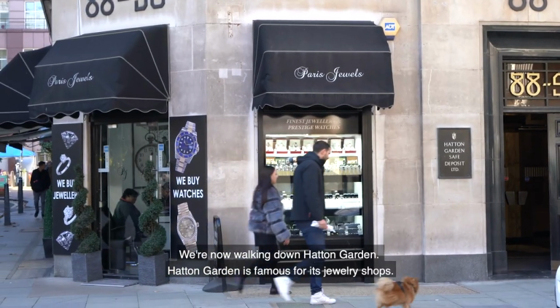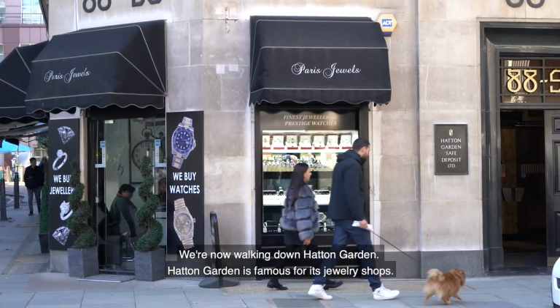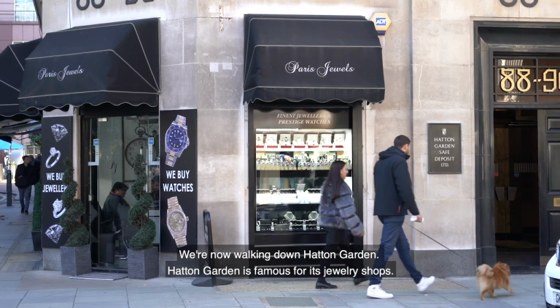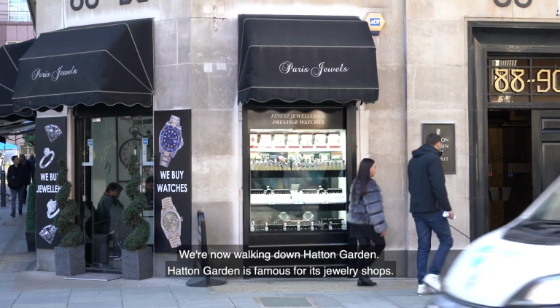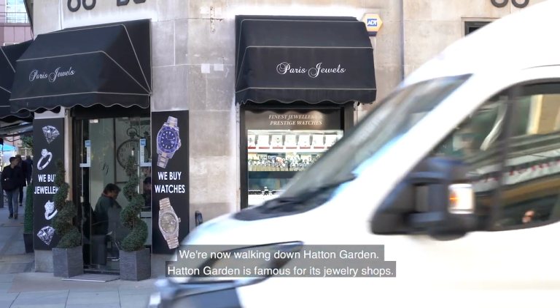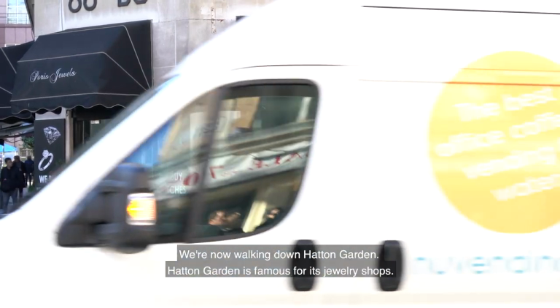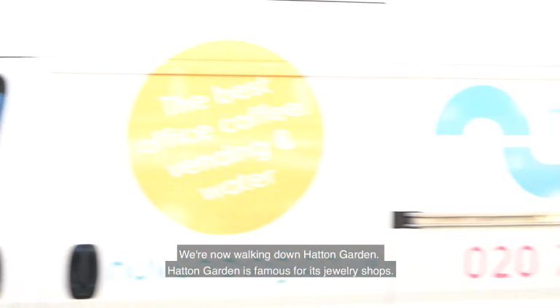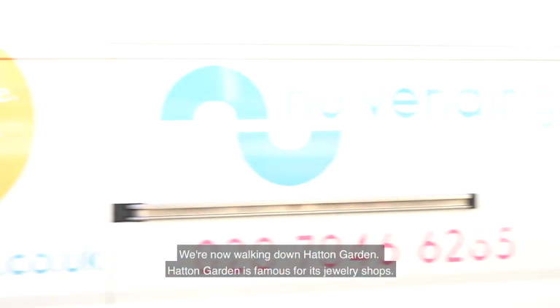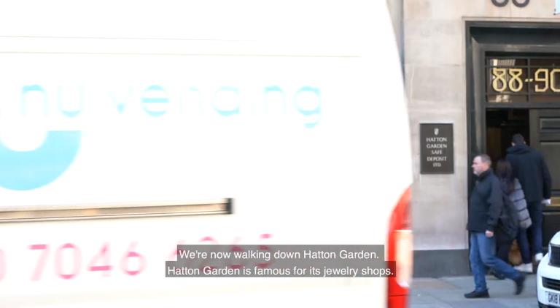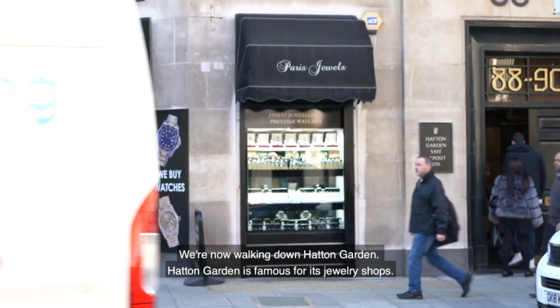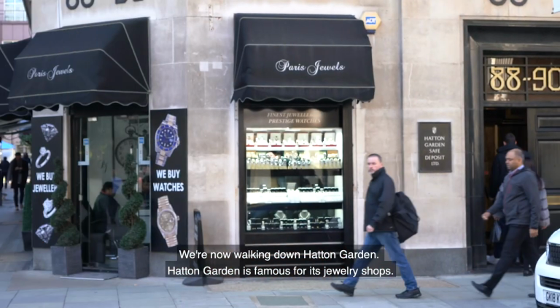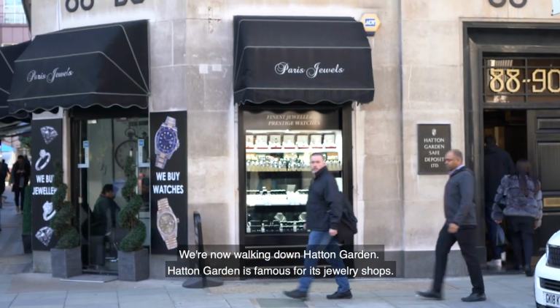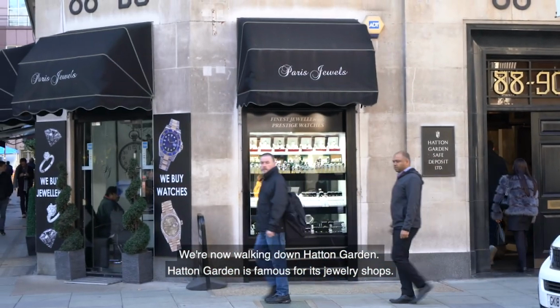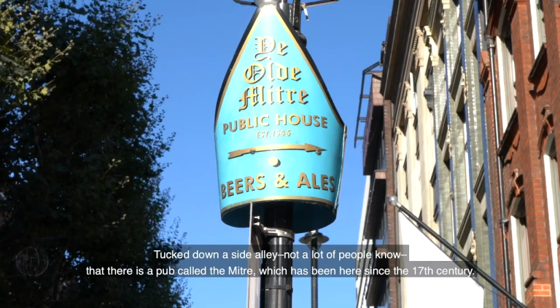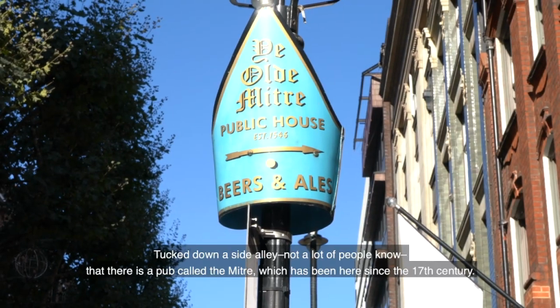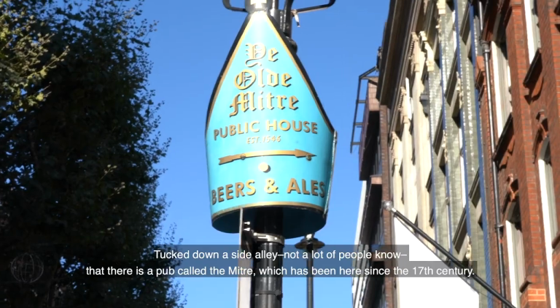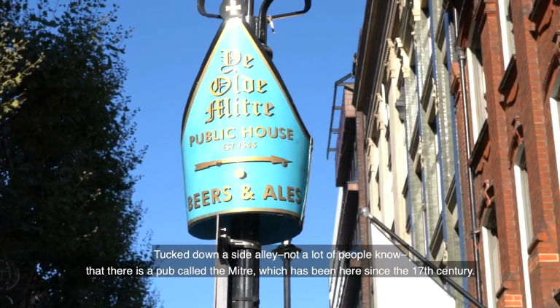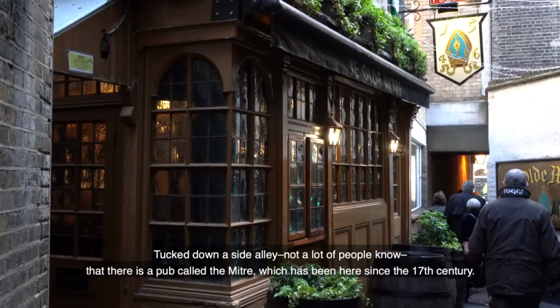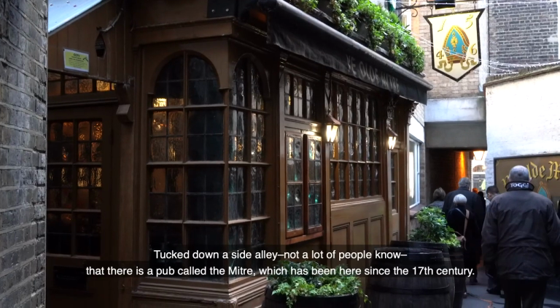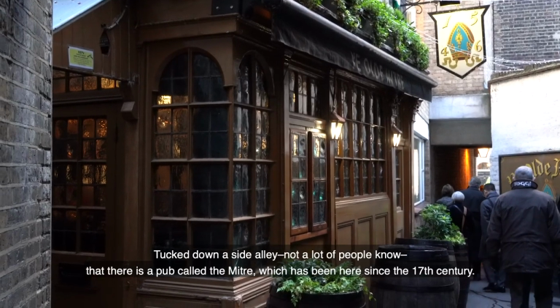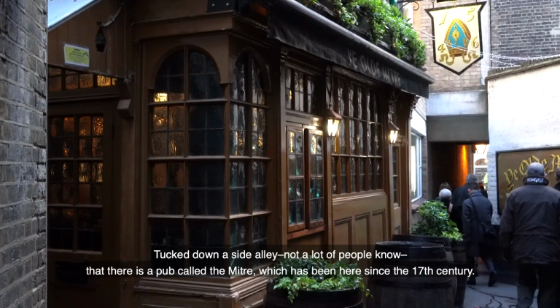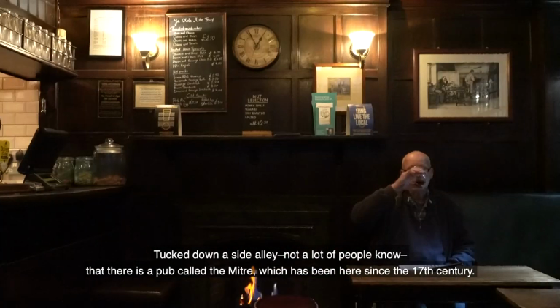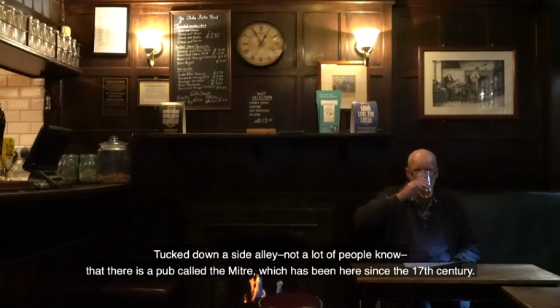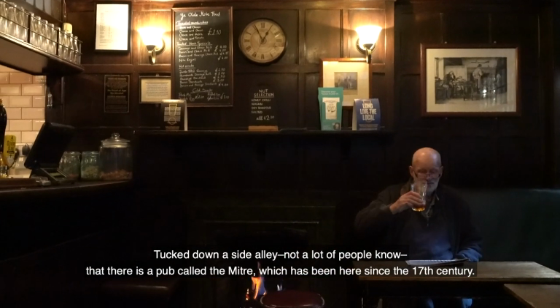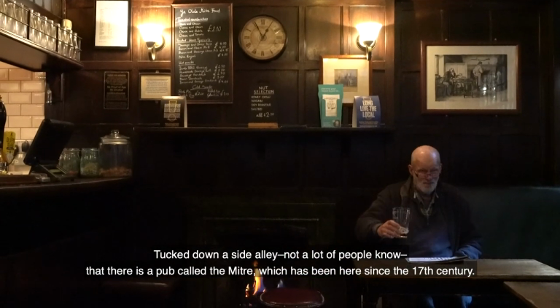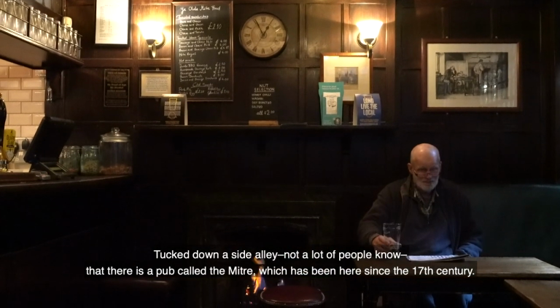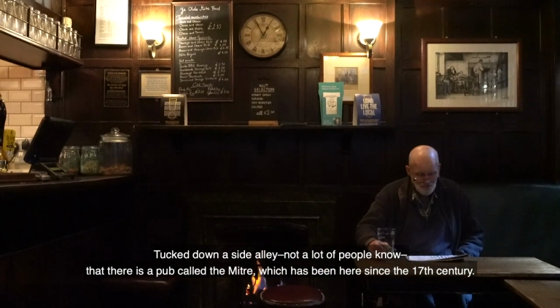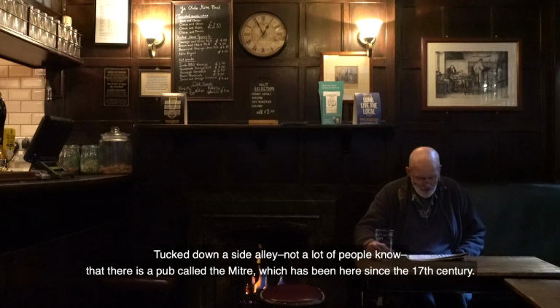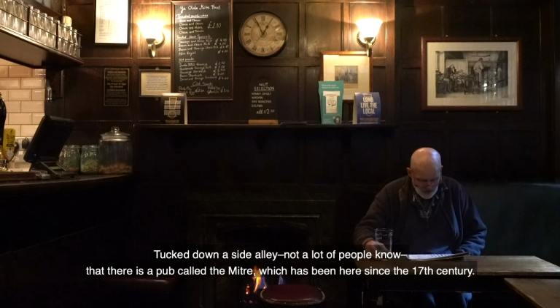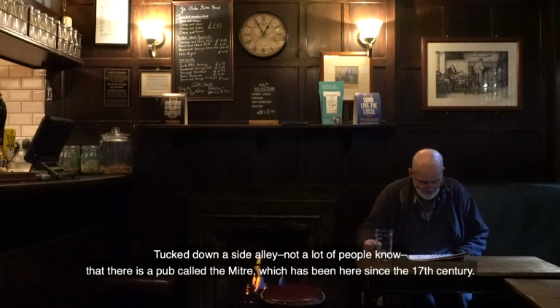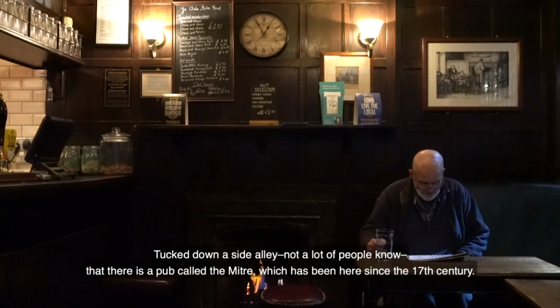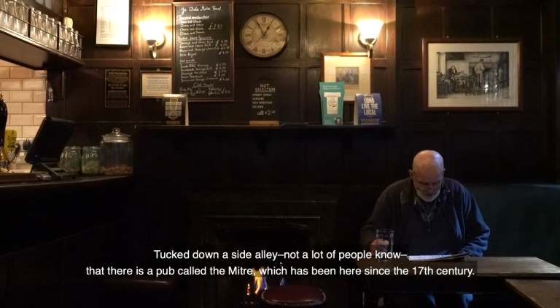We're now walking down Hatton Garden, which is famous for its jewellery shops. Tucked down a side alley — not a lot of people know — there is a pub called the Mitre, which has been here since the 17th century.